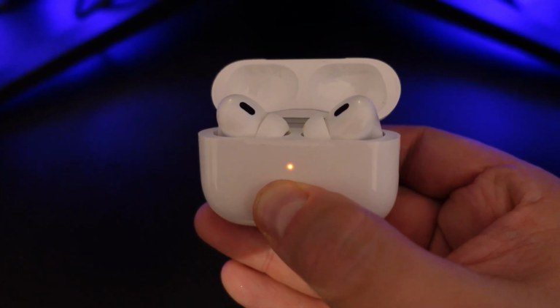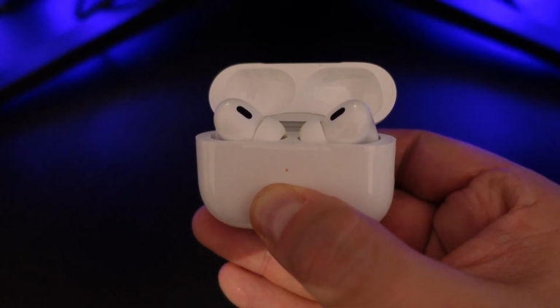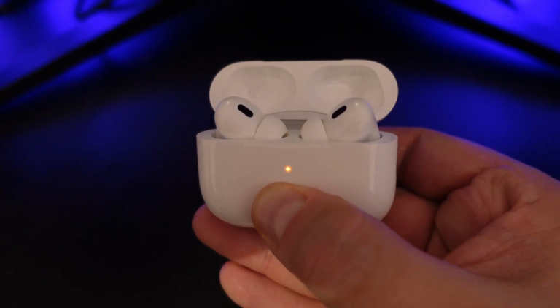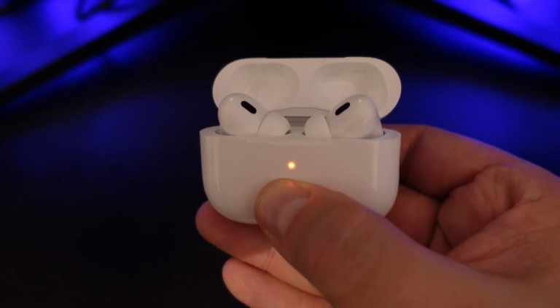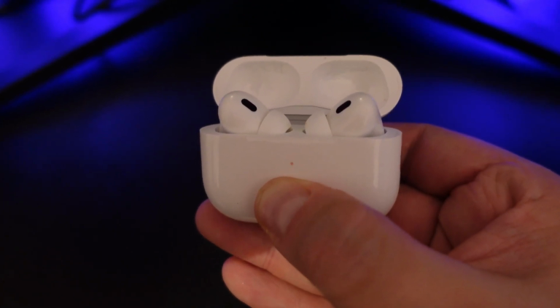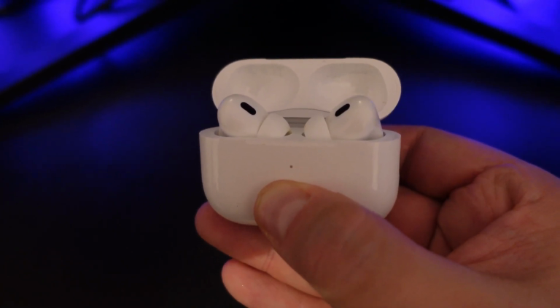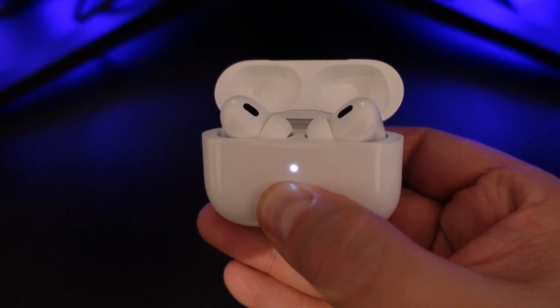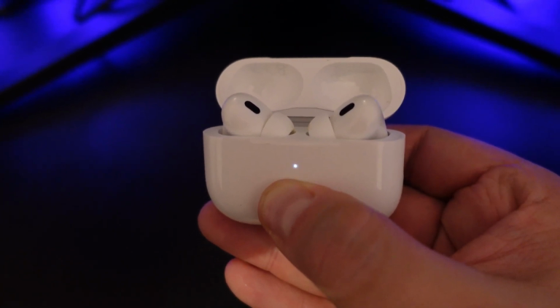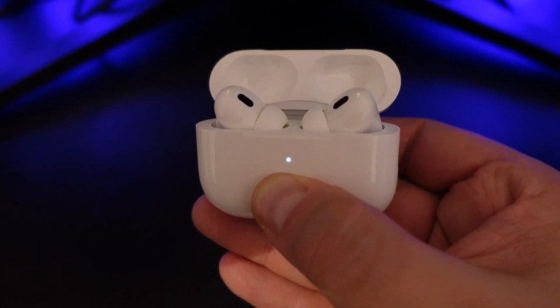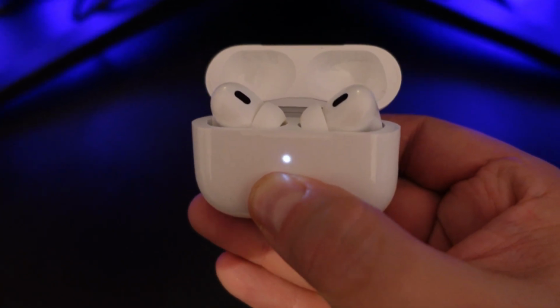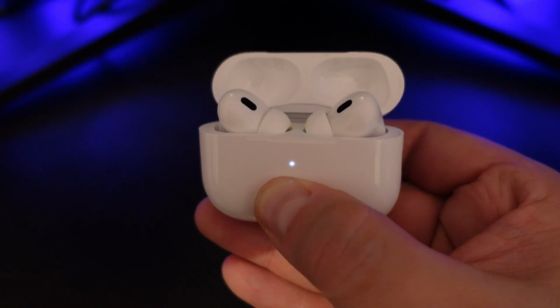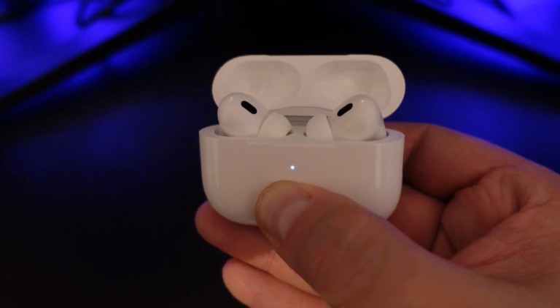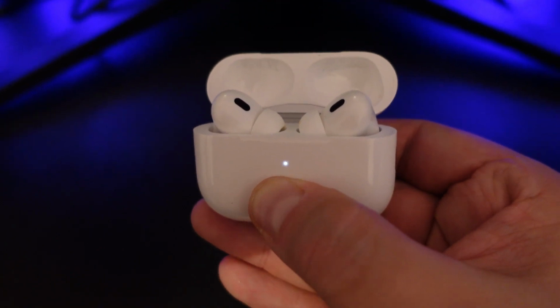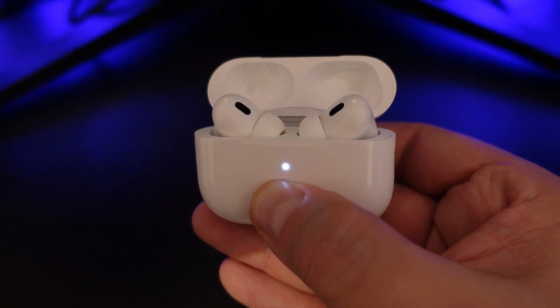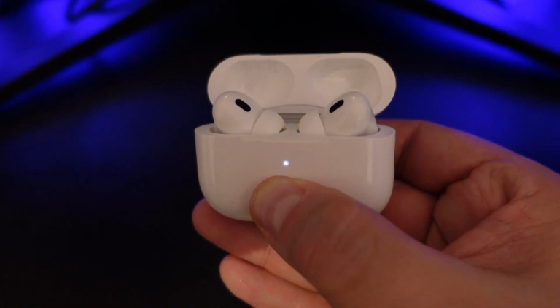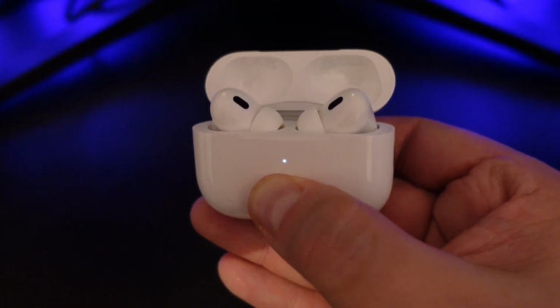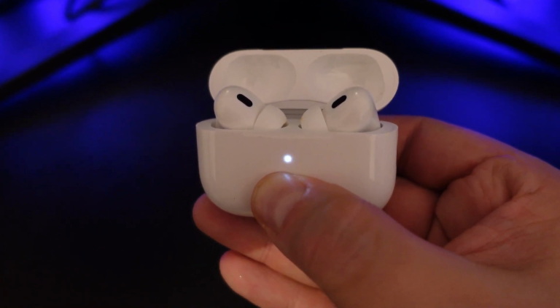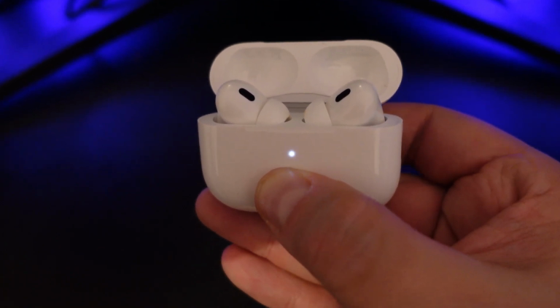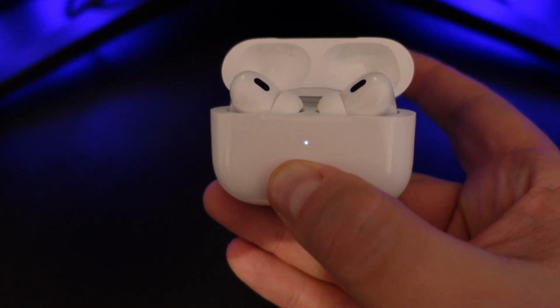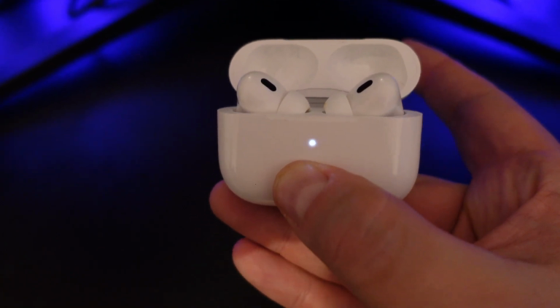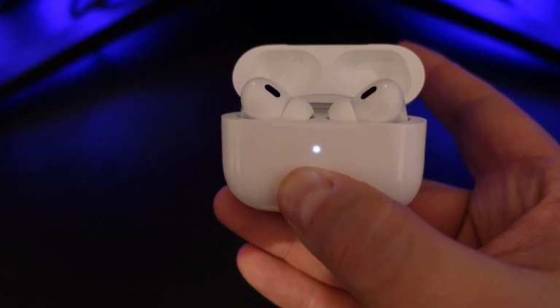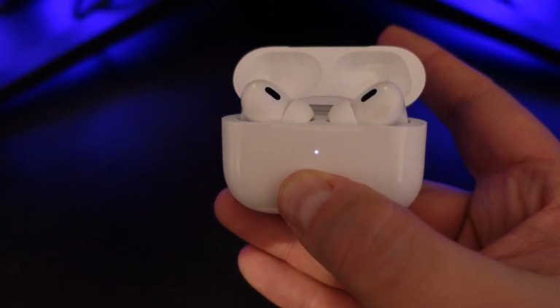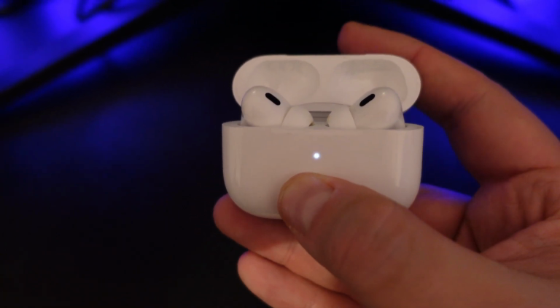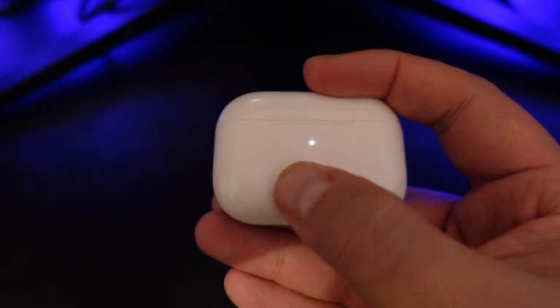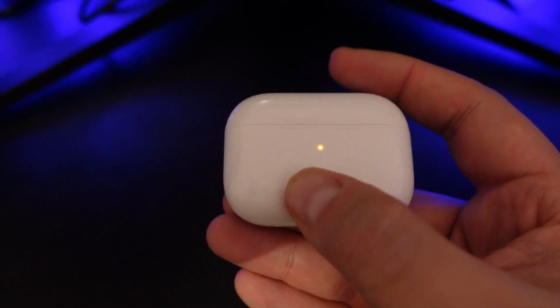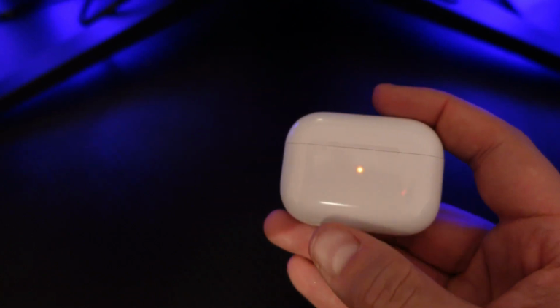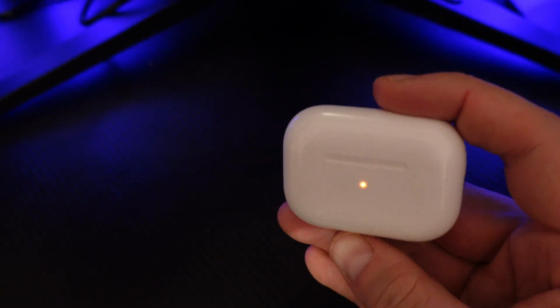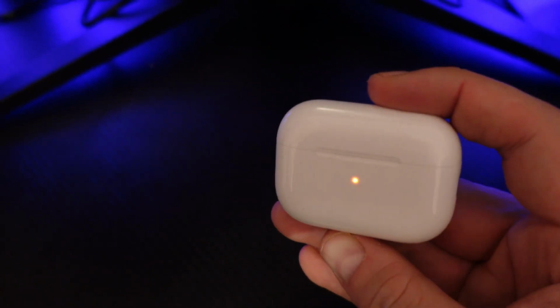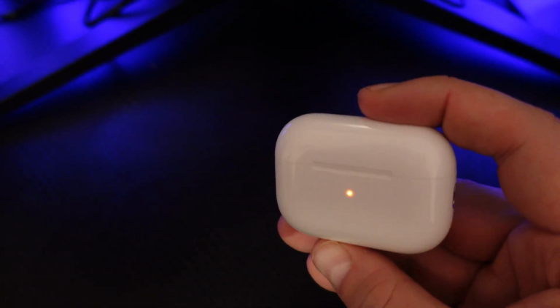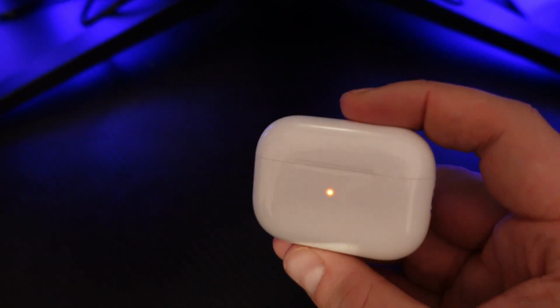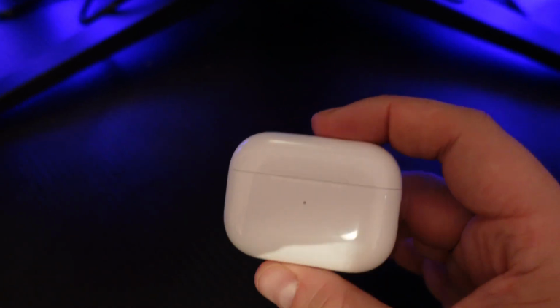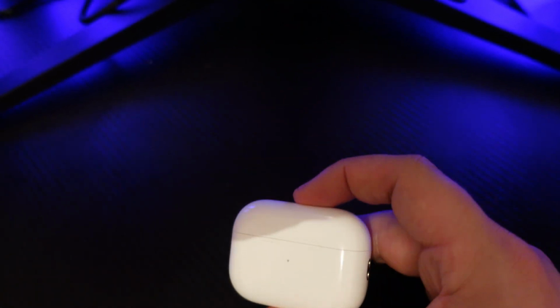Once this happens, keep your finger held down onto the button until the light turns back to a flashing white light. Once that's done you can let go of the button on the back and that is your AirPods ready and factory reset.